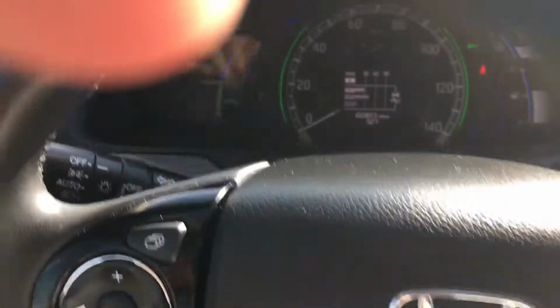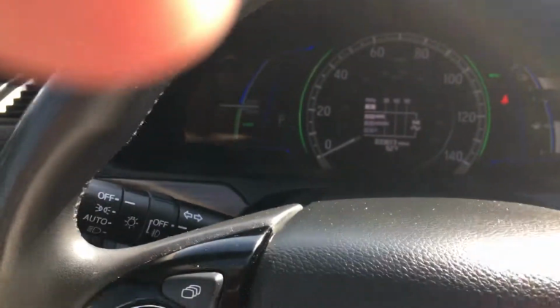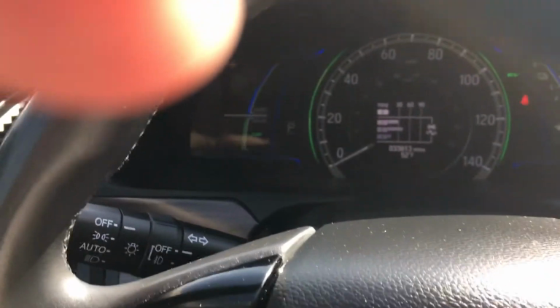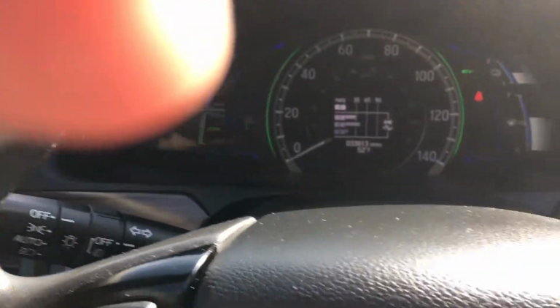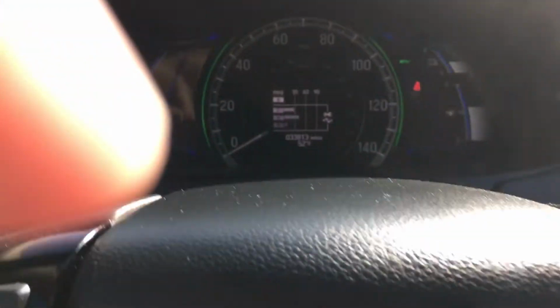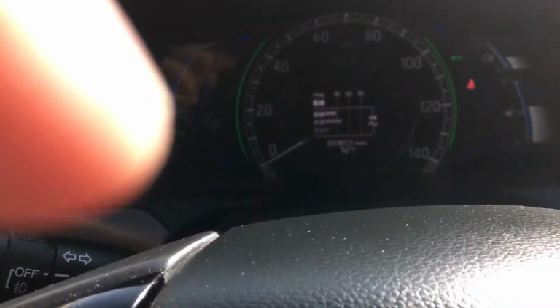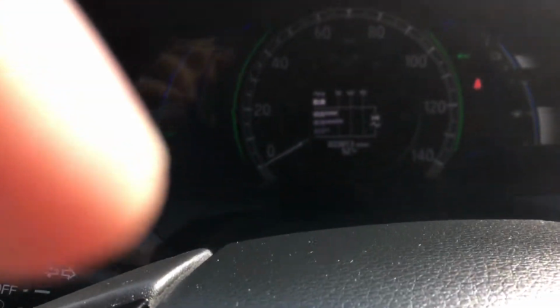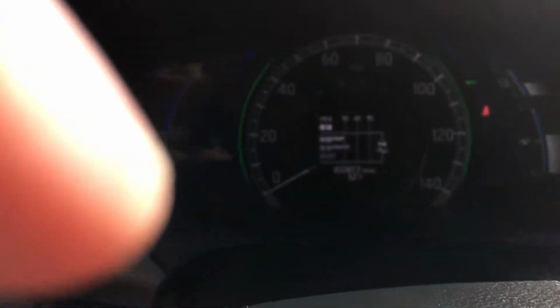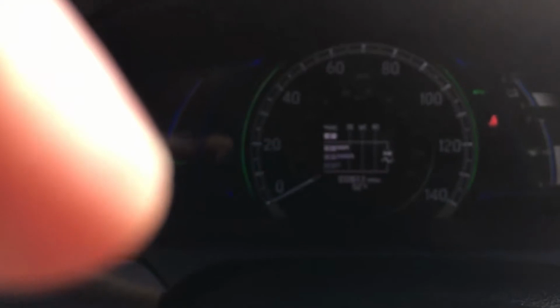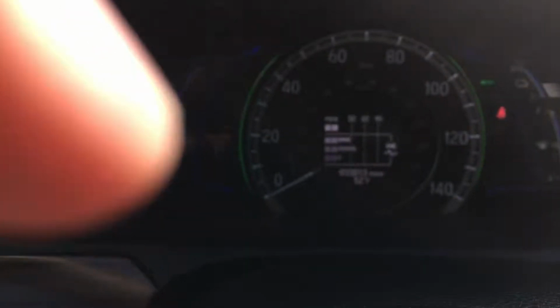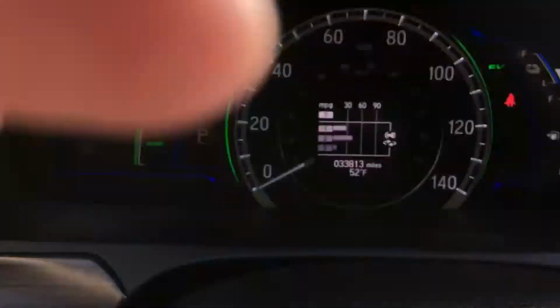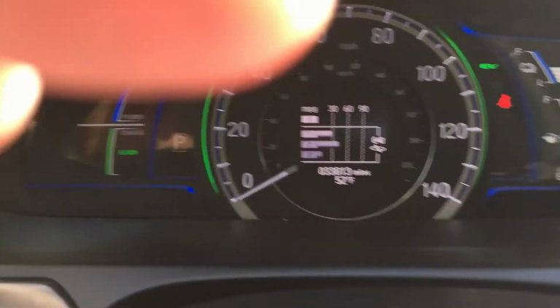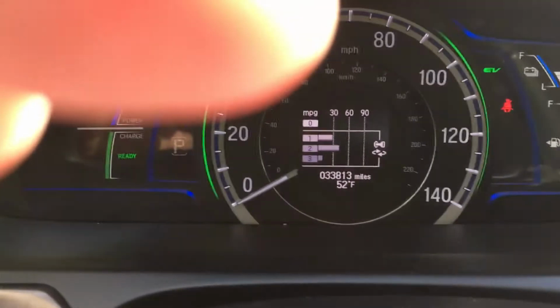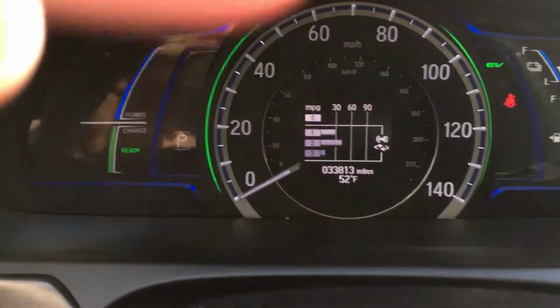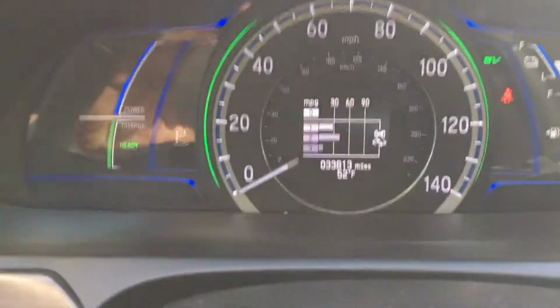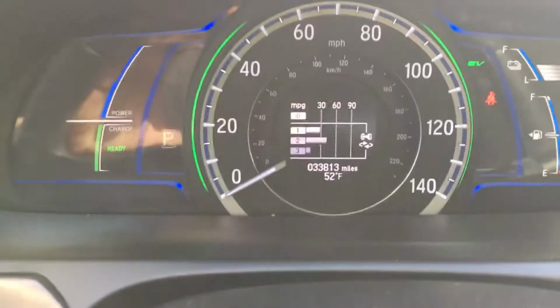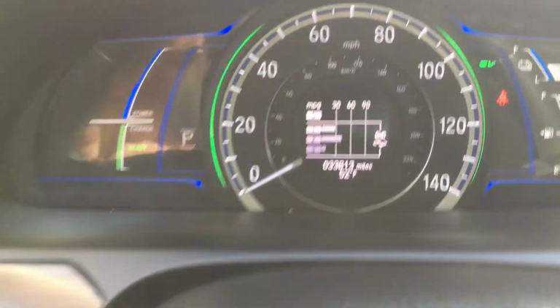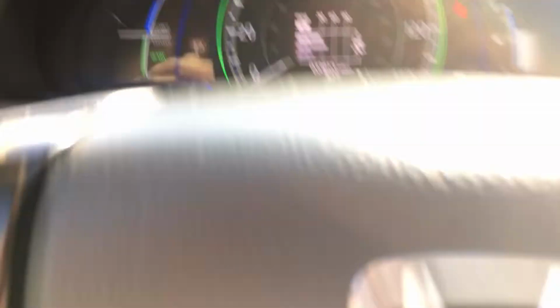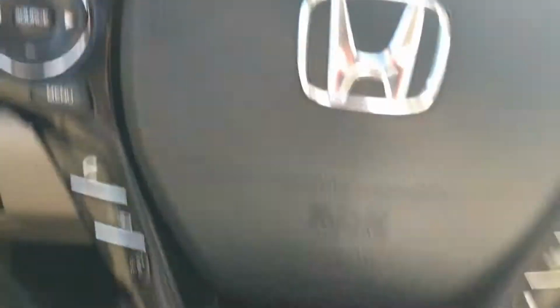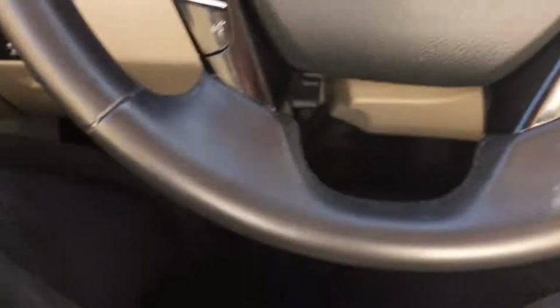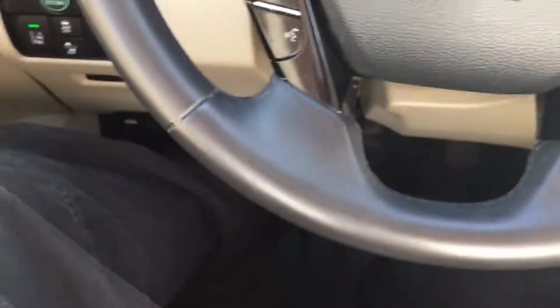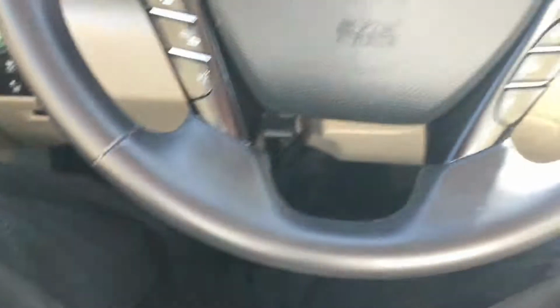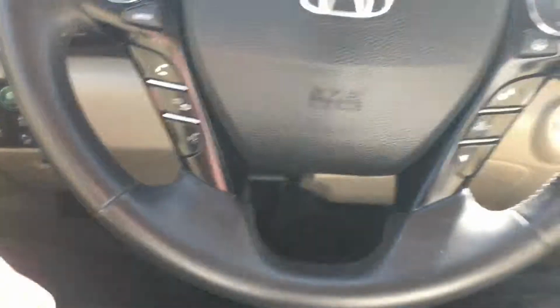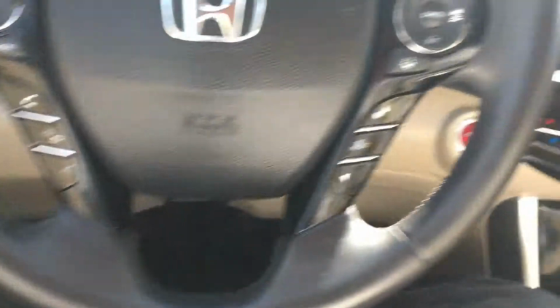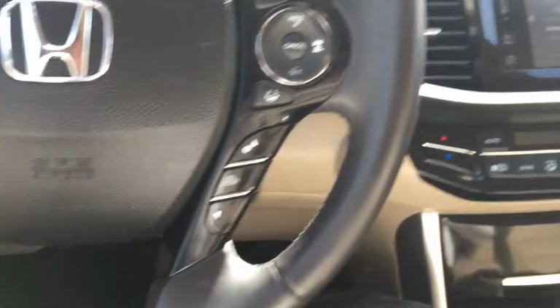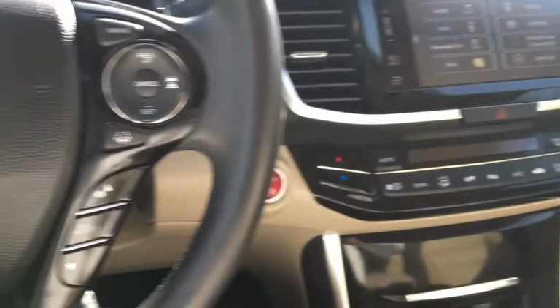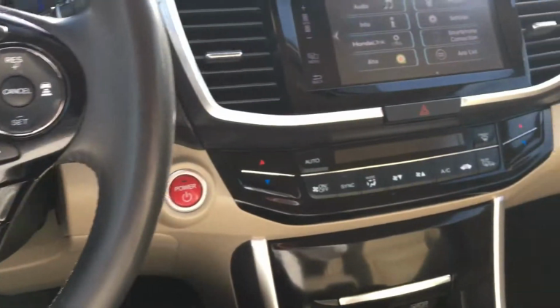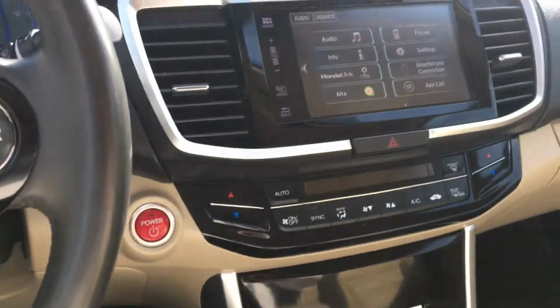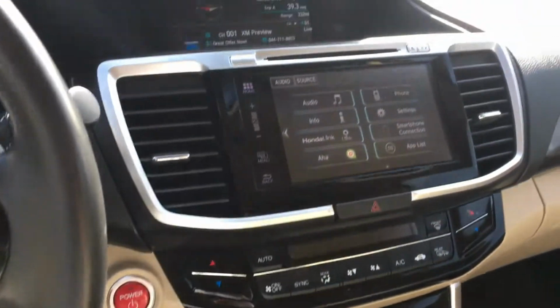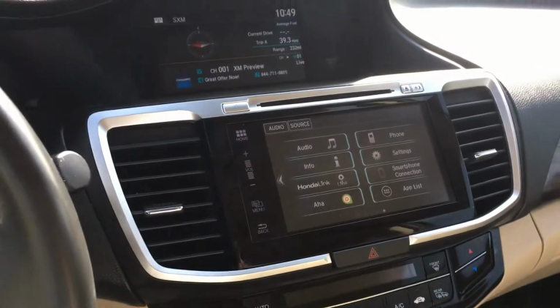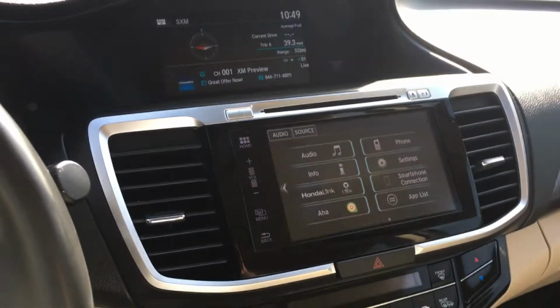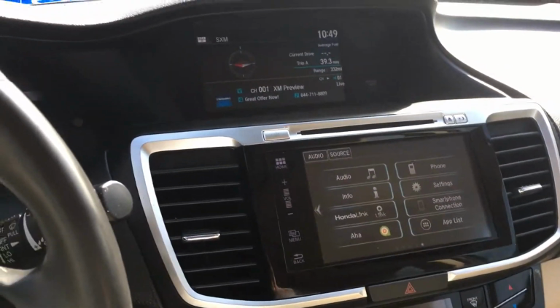It's got 33,800 miles on it as you can see. Of course a real nice Bluetooth system and automatic on/off headlights.